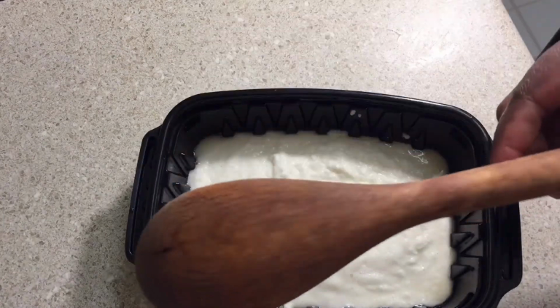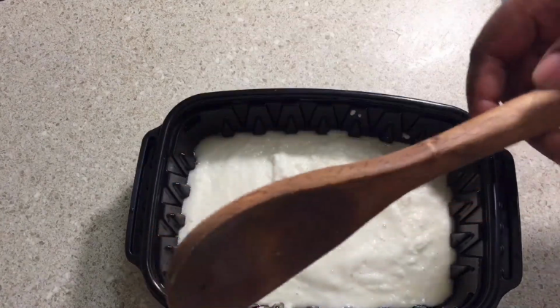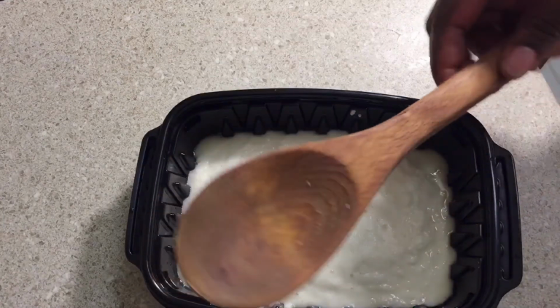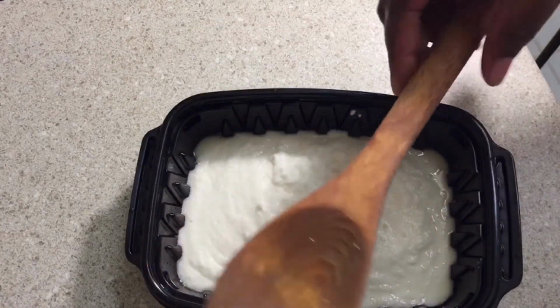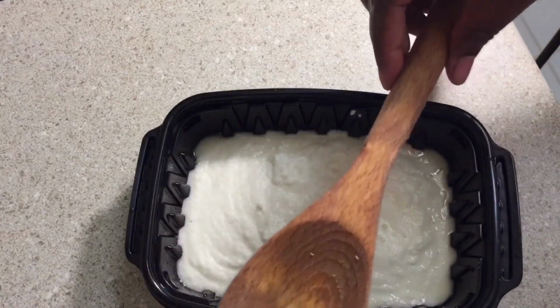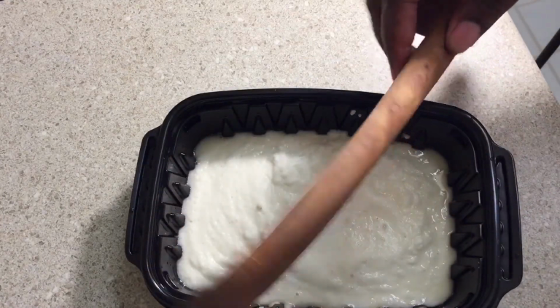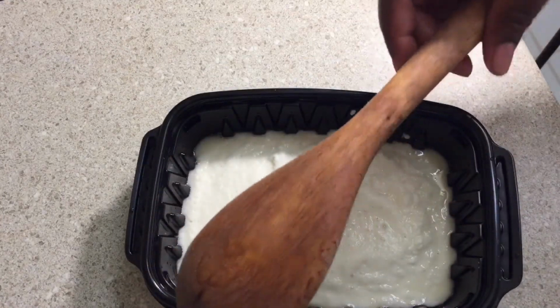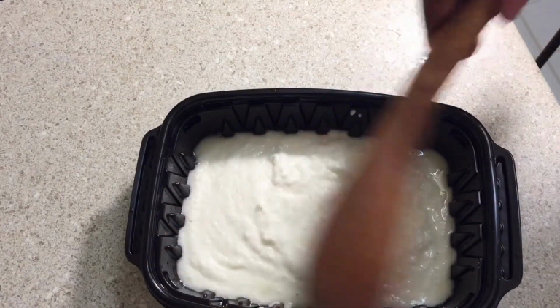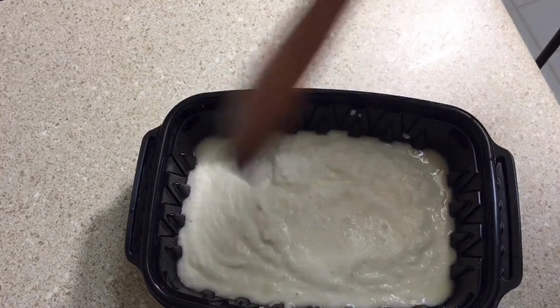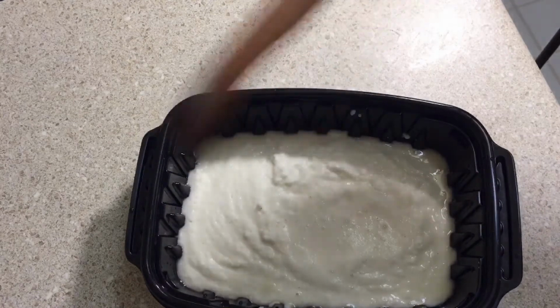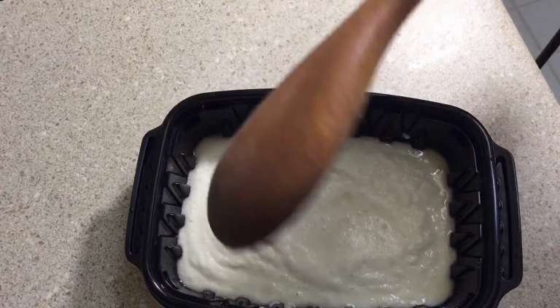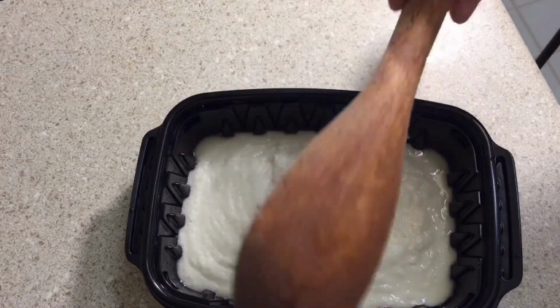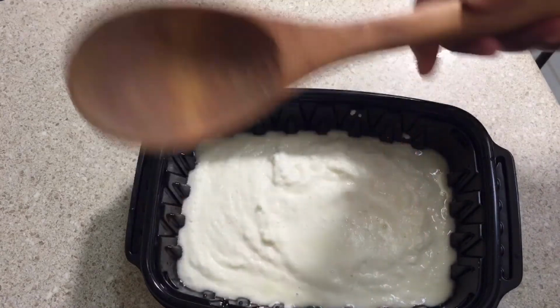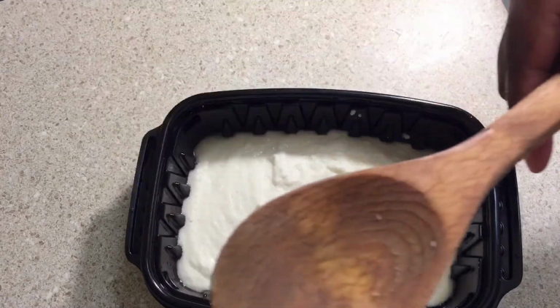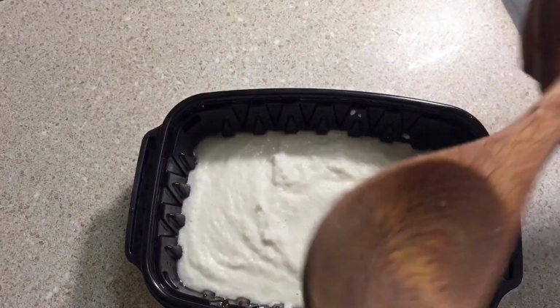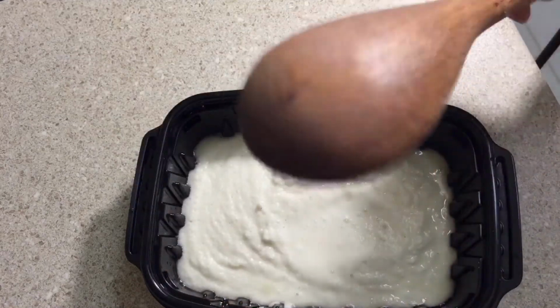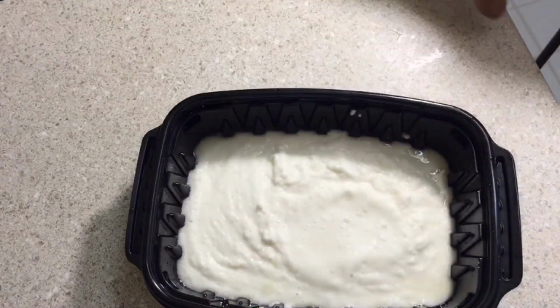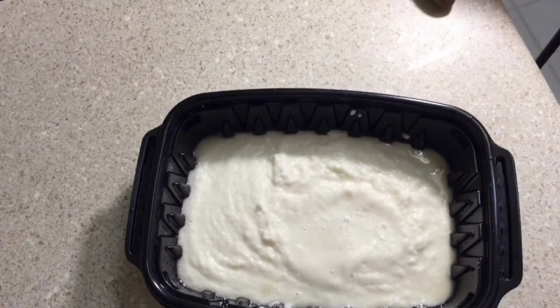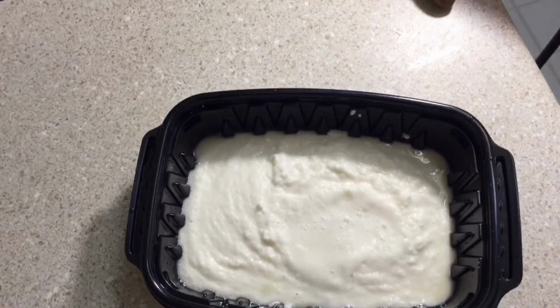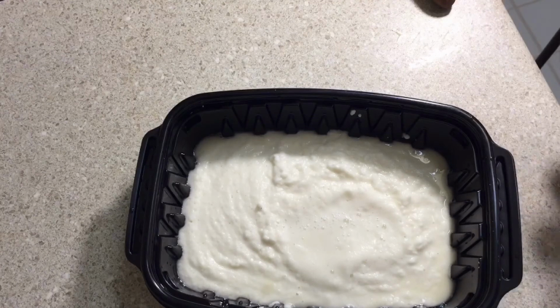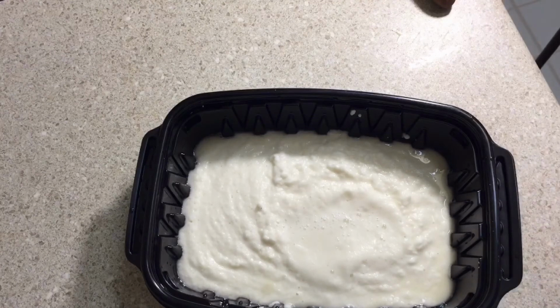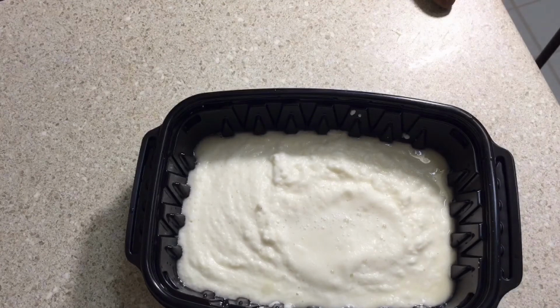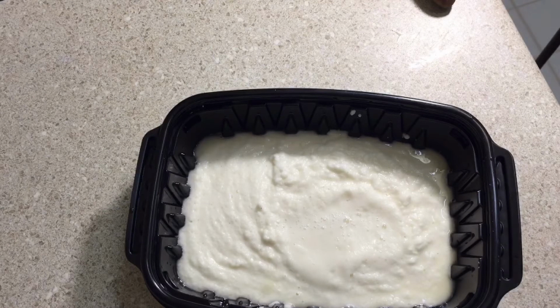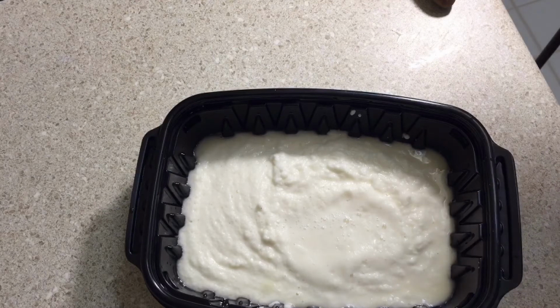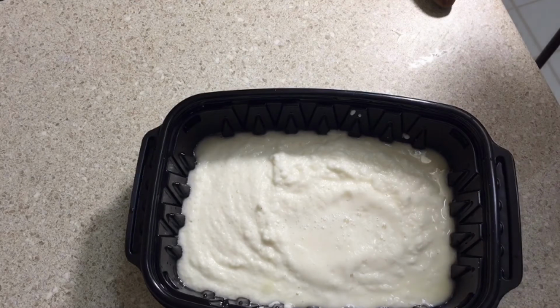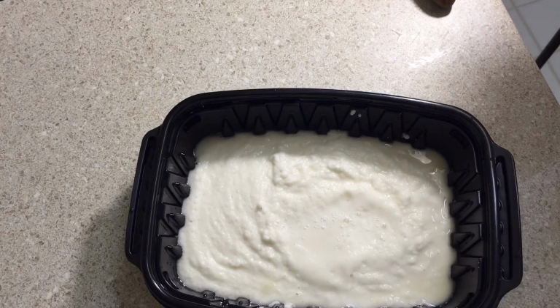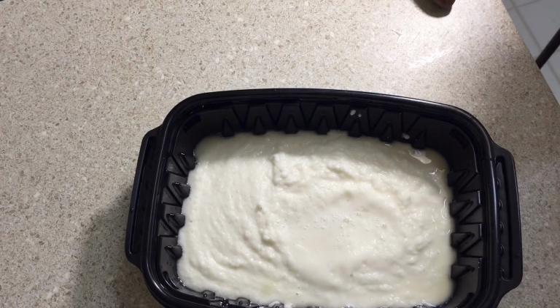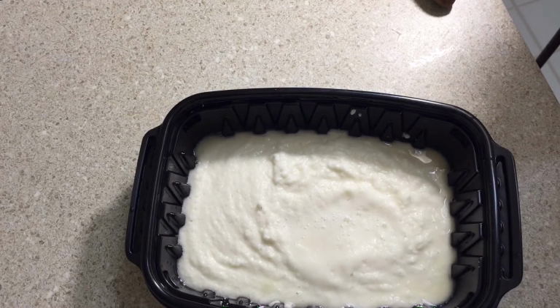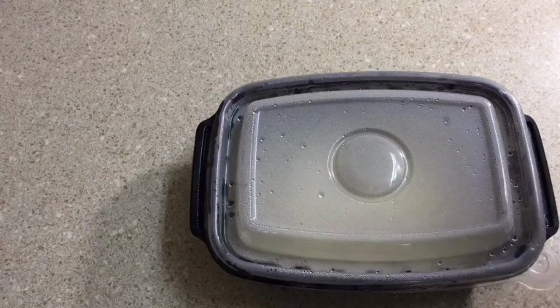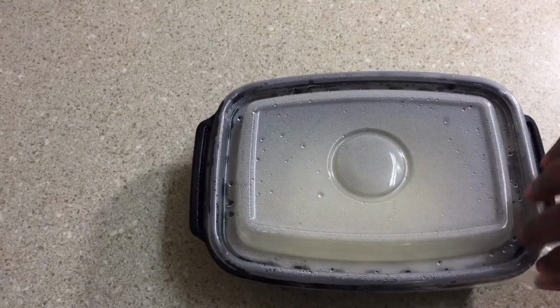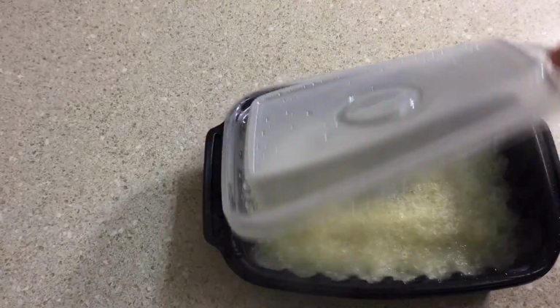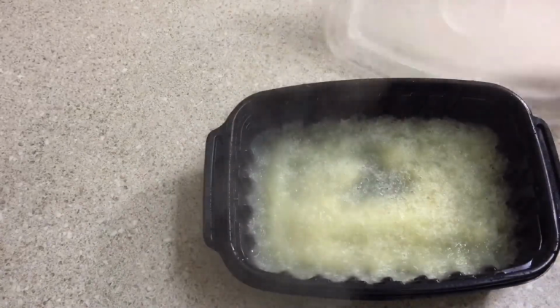This is the stick most Africans use to stir their fufu, so I'm going to use this to stir it. I'm putting it in the microwave now — I'll show you after six minutes.